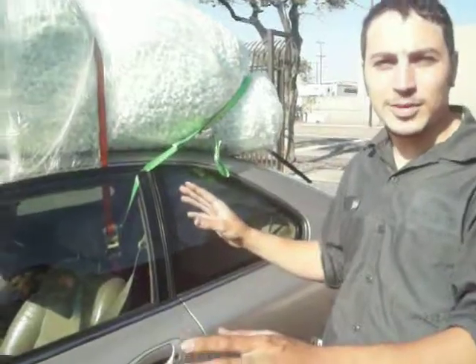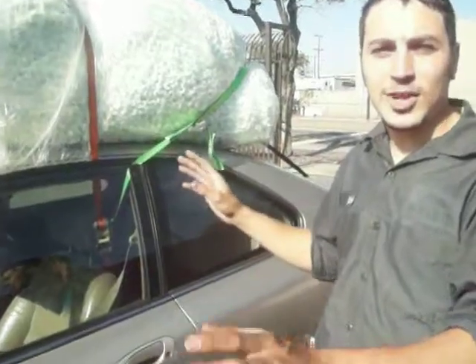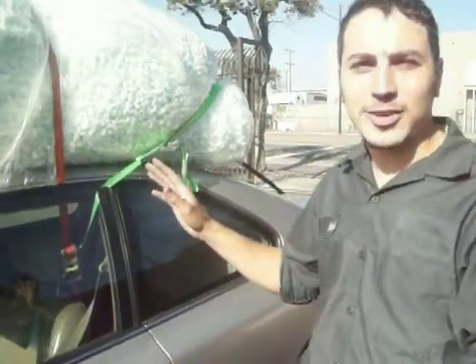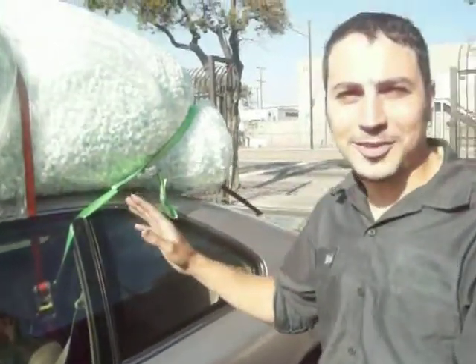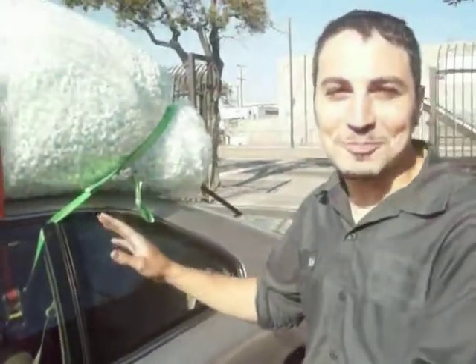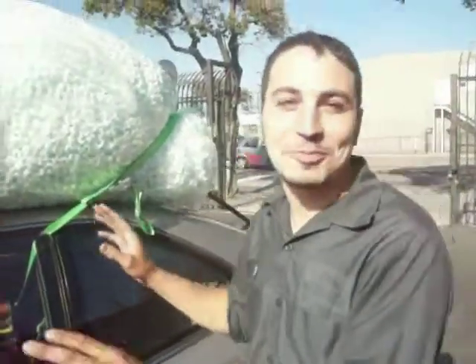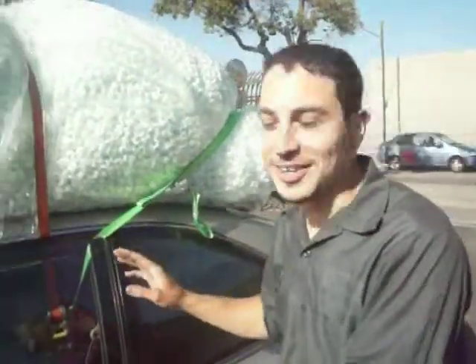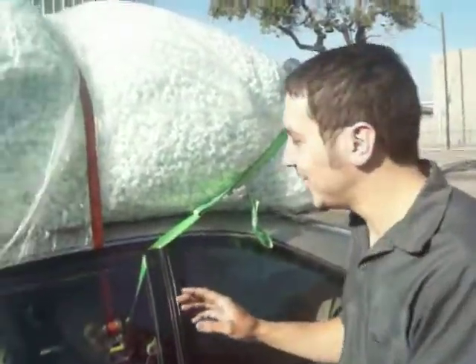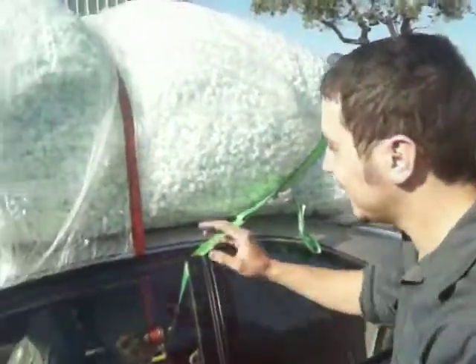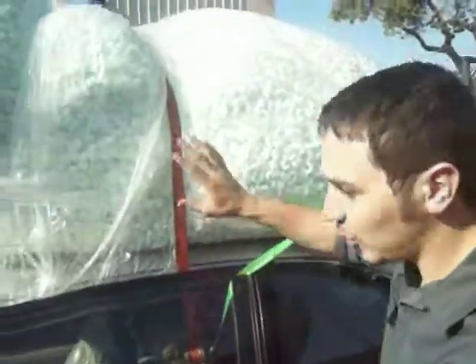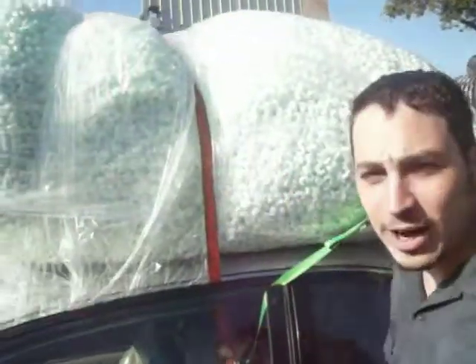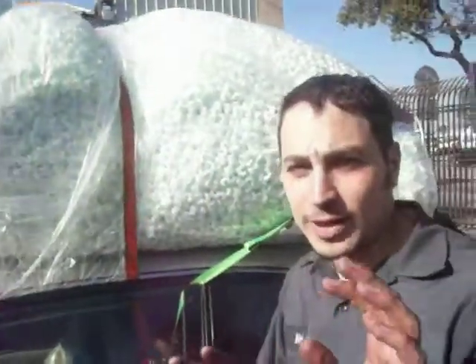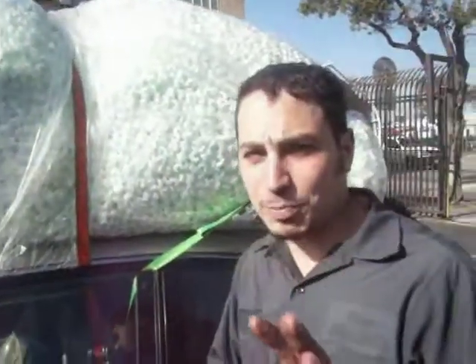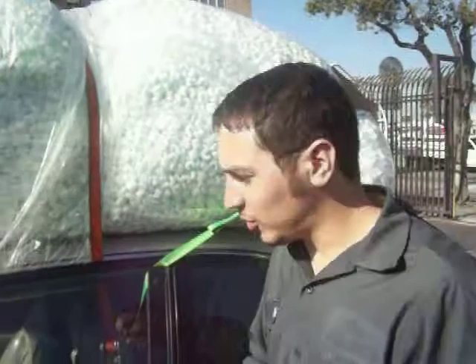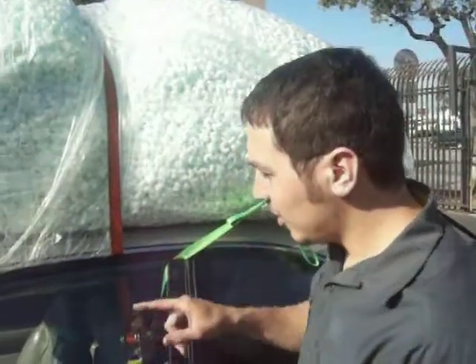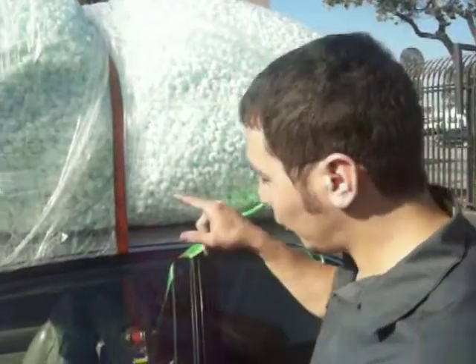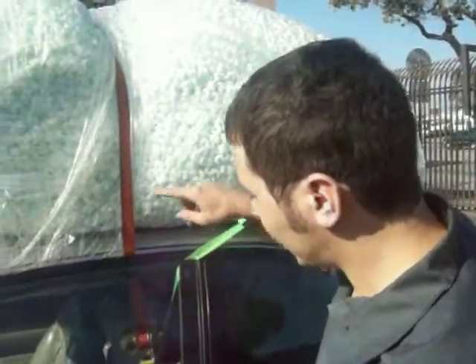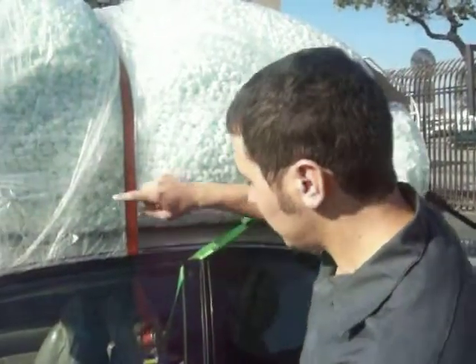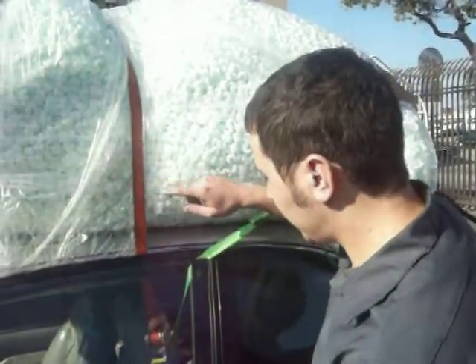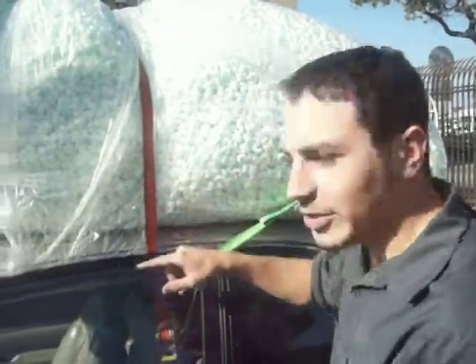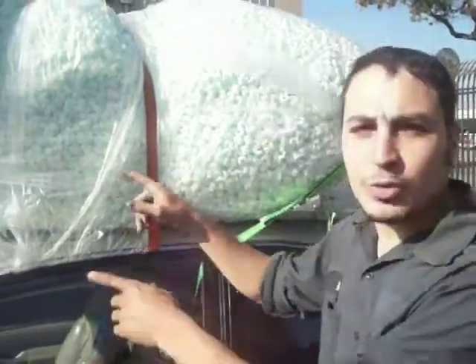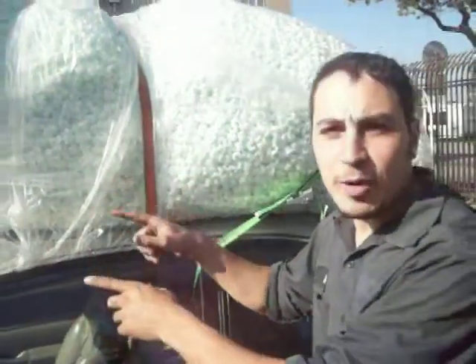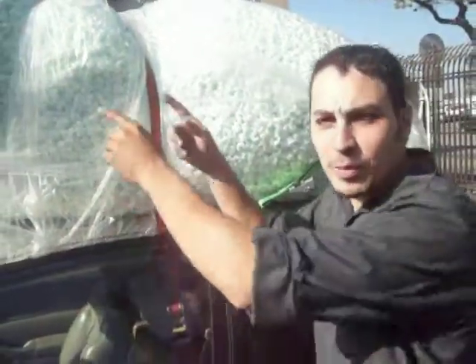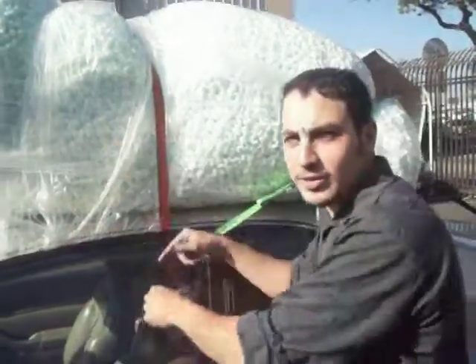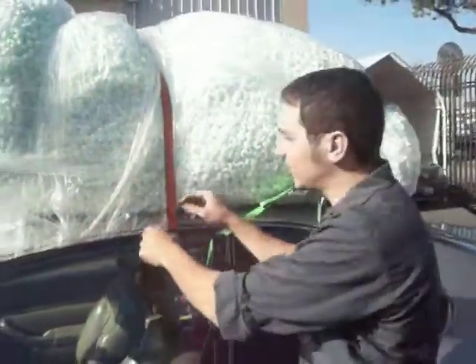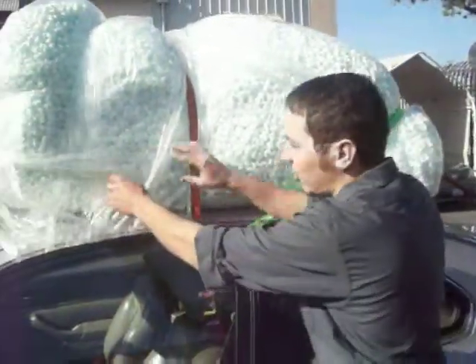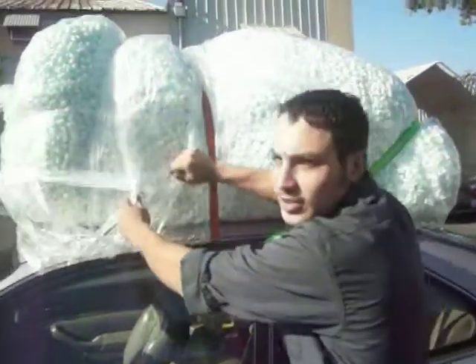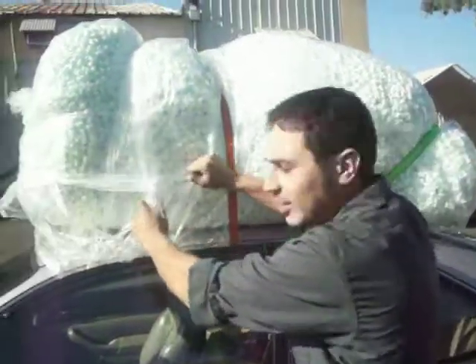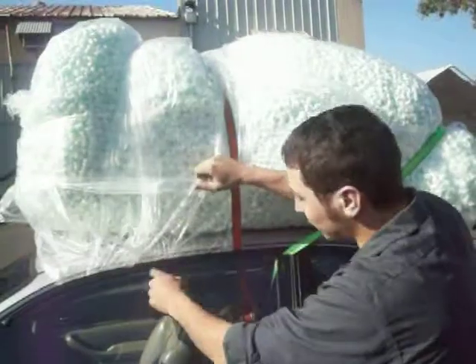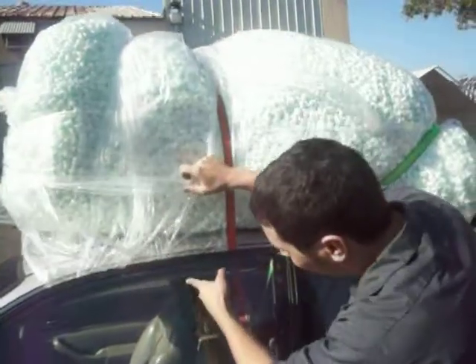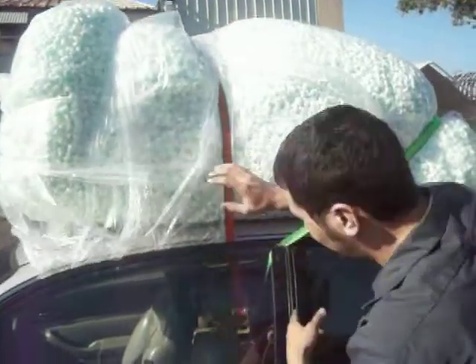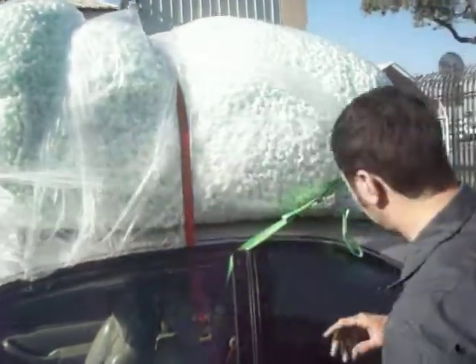This is how Max Bikes transports peanuts. Let me explain this. First, you gotta run the saran wrap around inside the car. Hence the saran wrap inside the car.